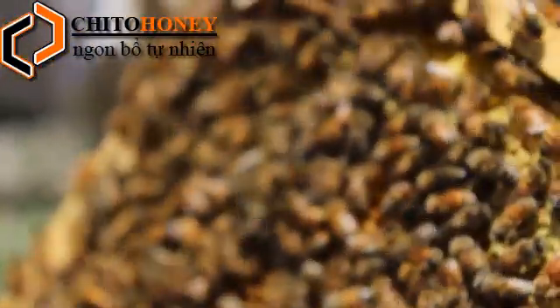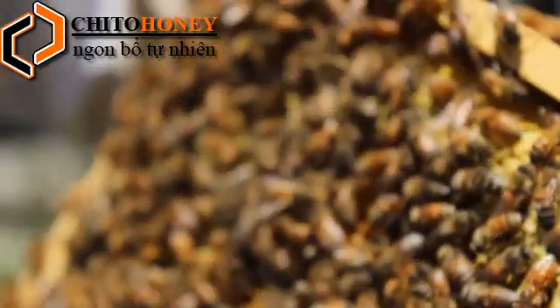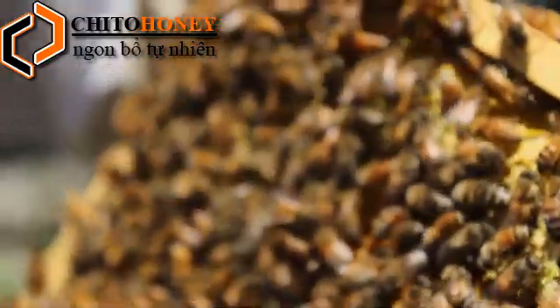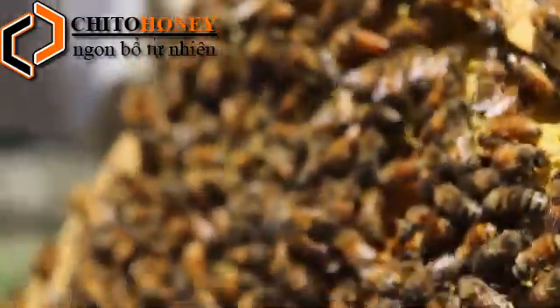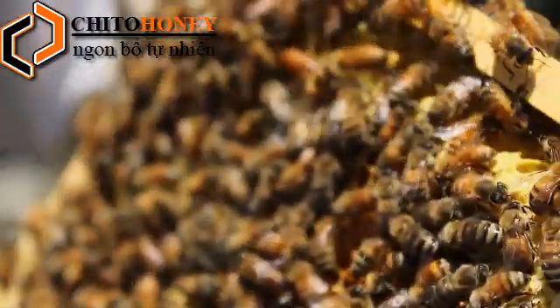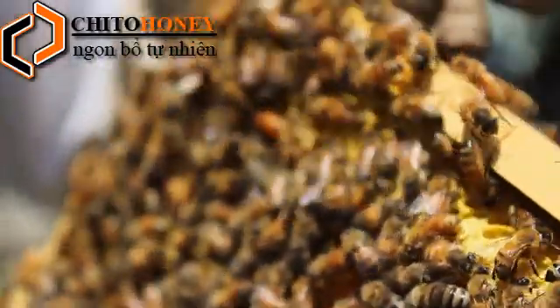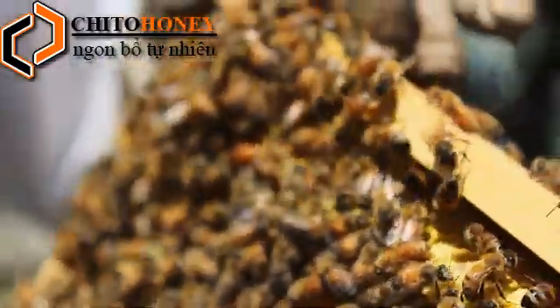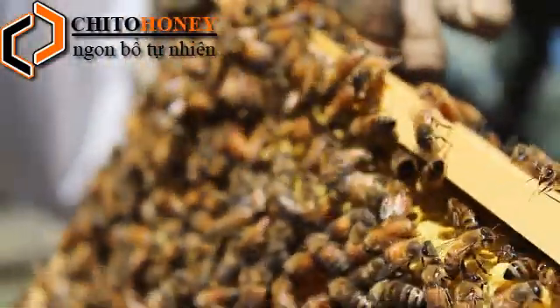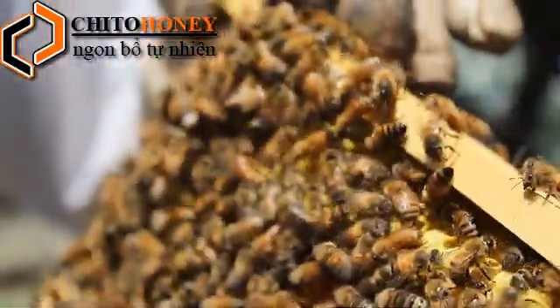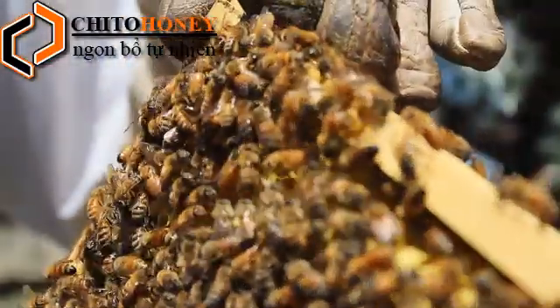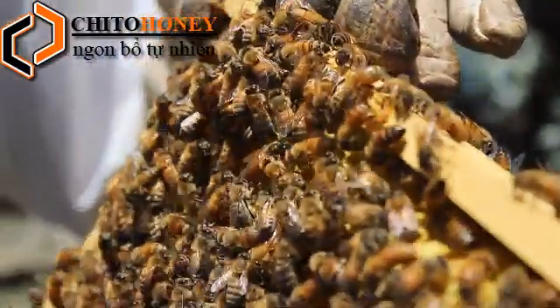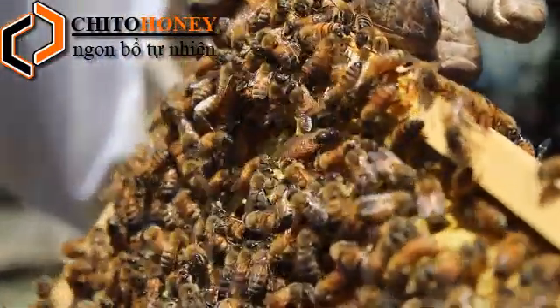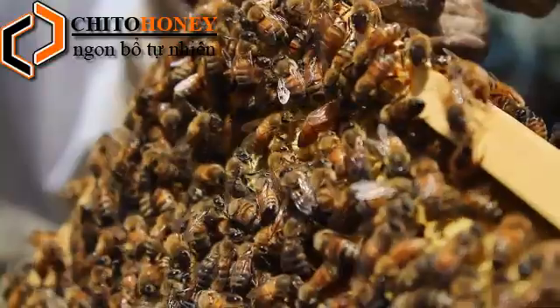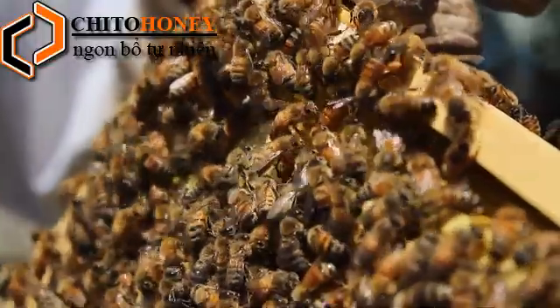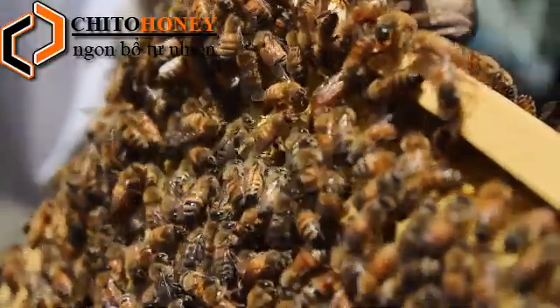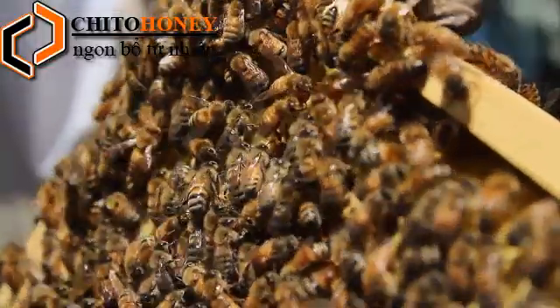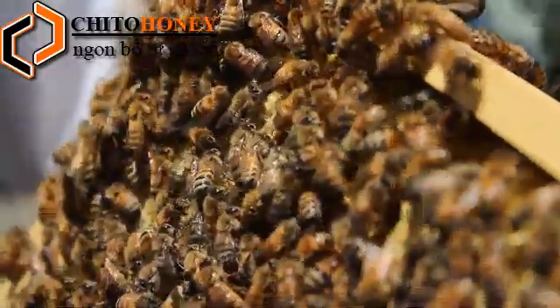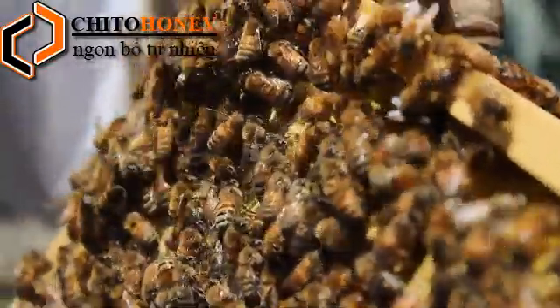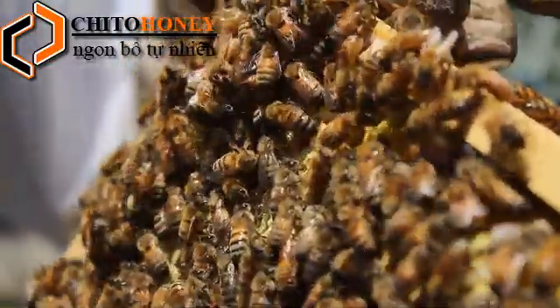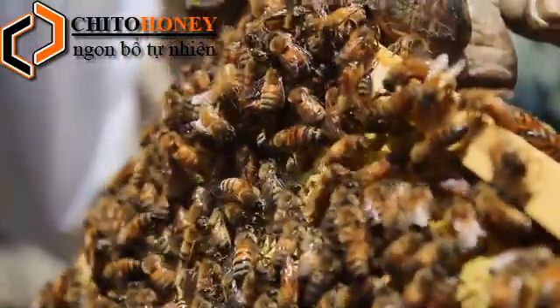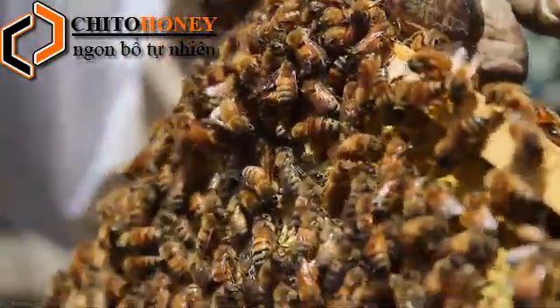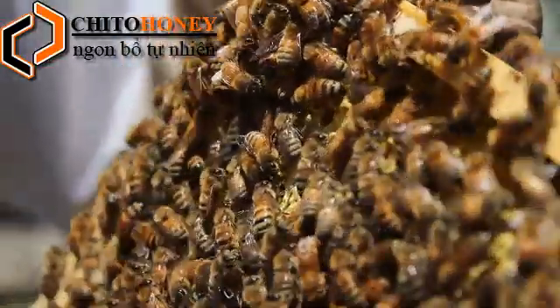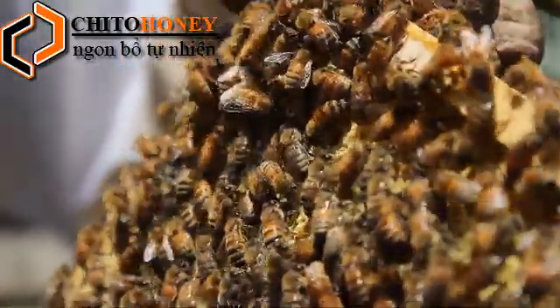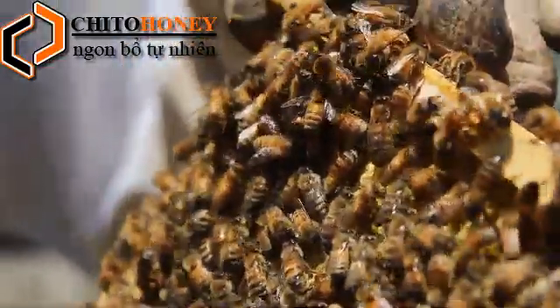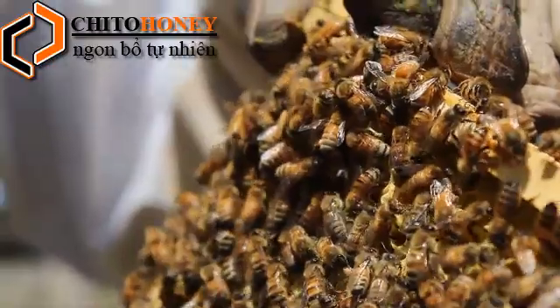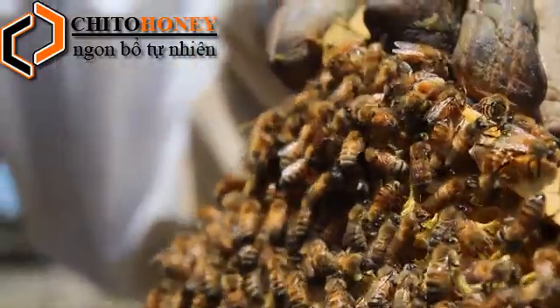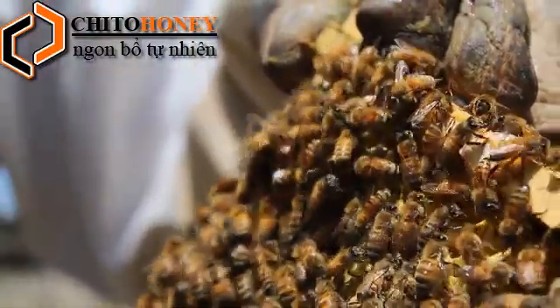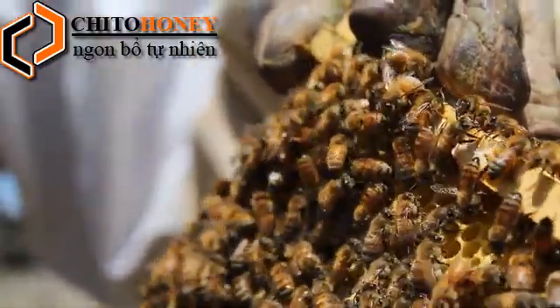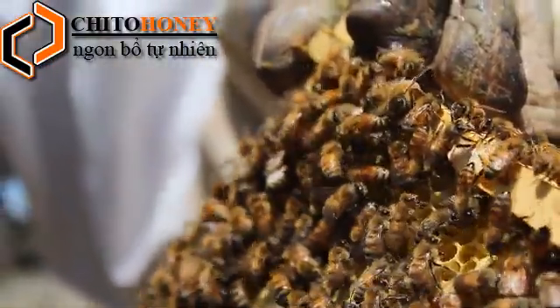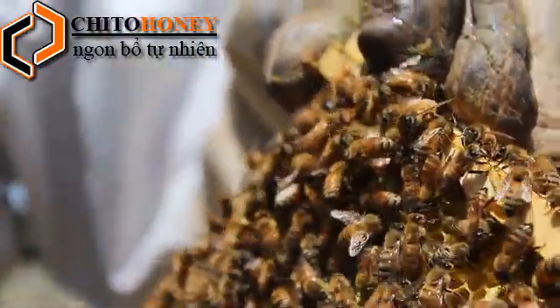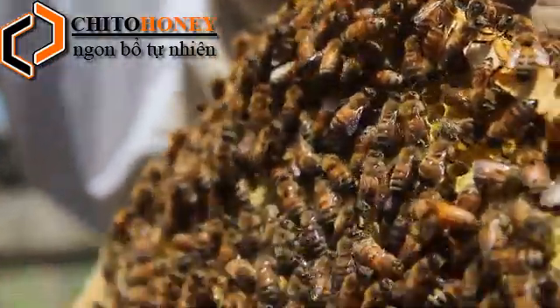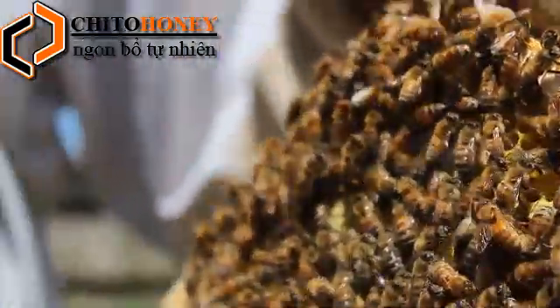The queen, after it hatches from its queen cell, goes through a development process from egg to adult queen that is 14 days — so it's only two weeks. And once it hatches from the queen cell, it is now a full adult and it's ready to mate.